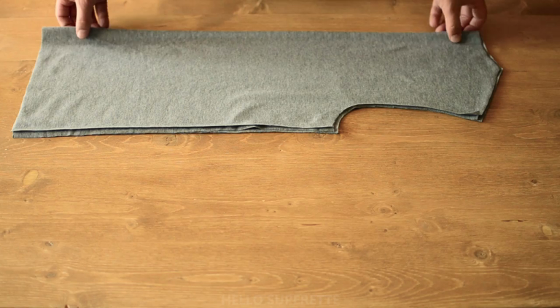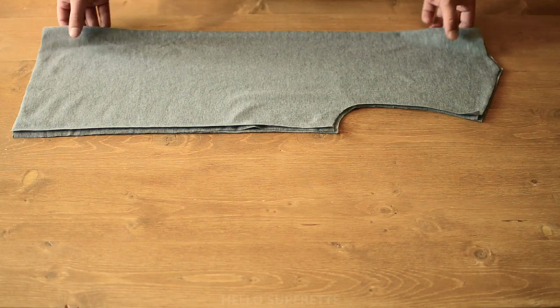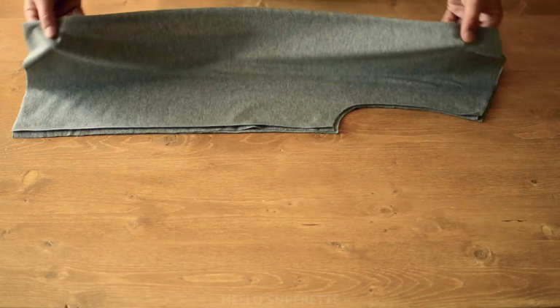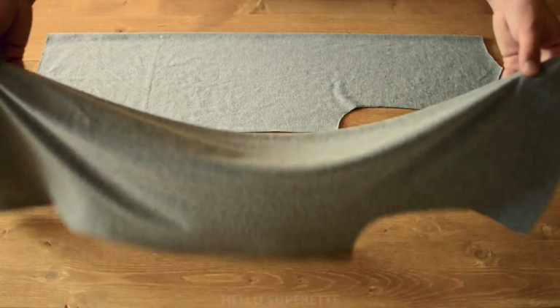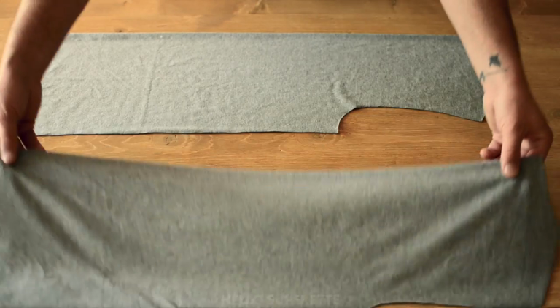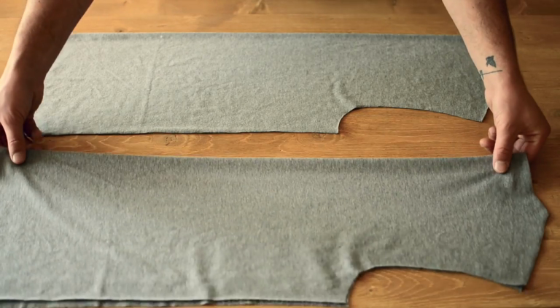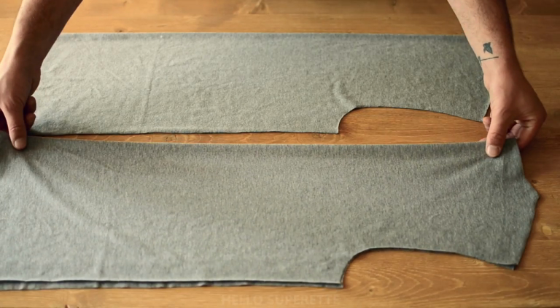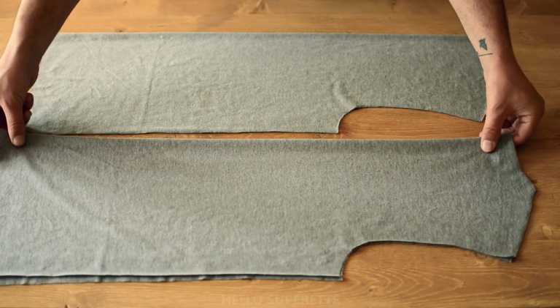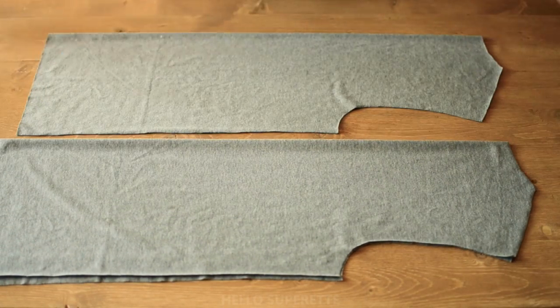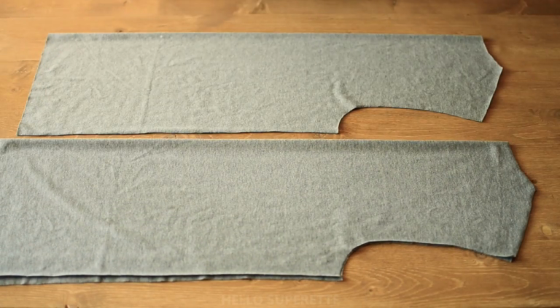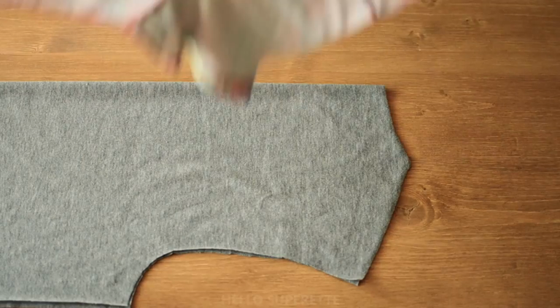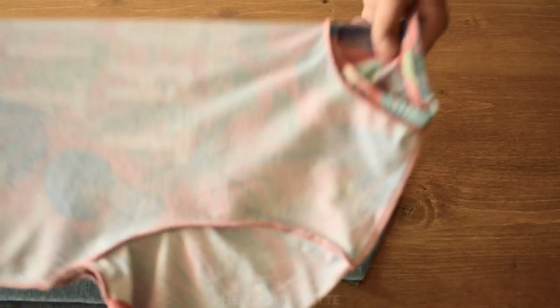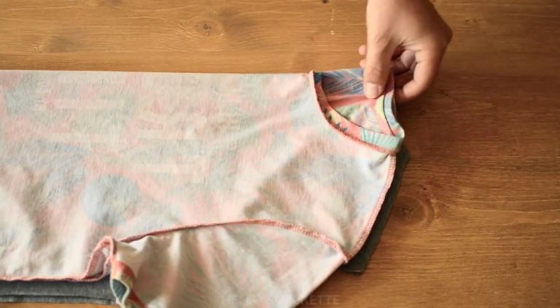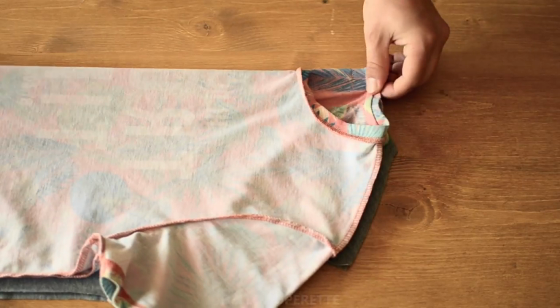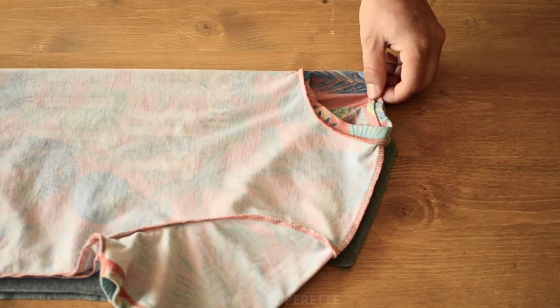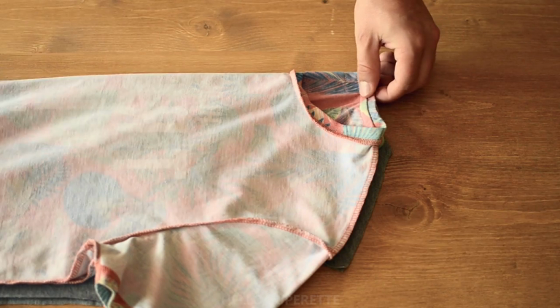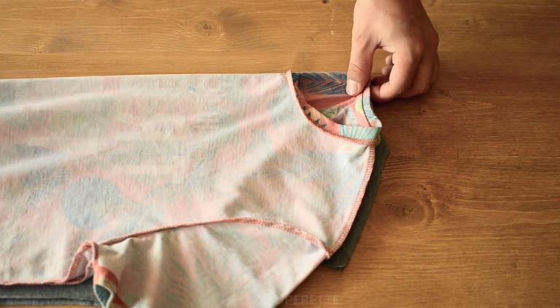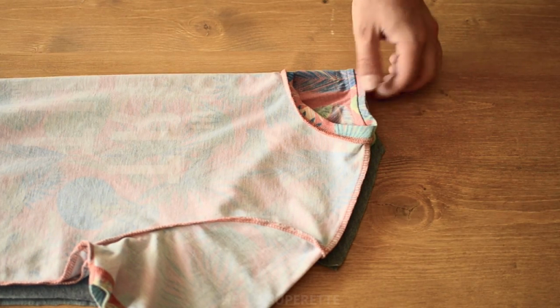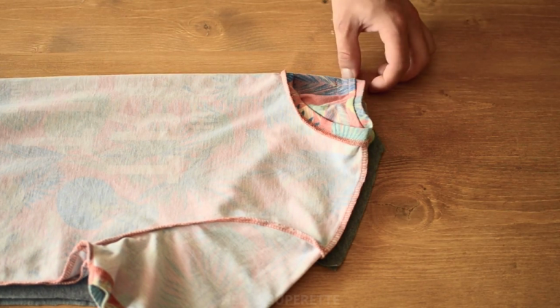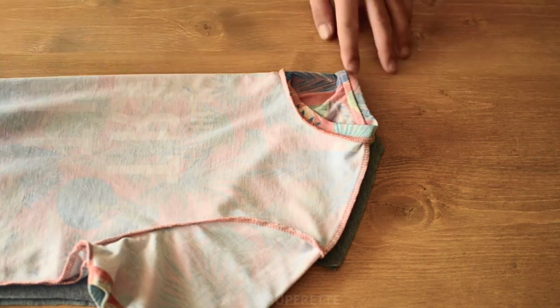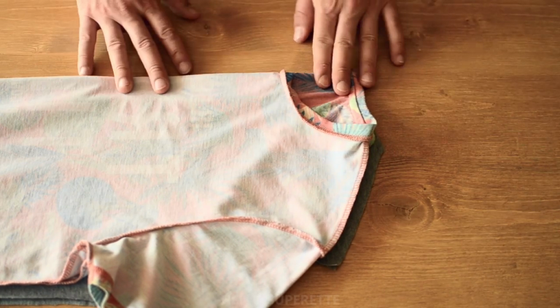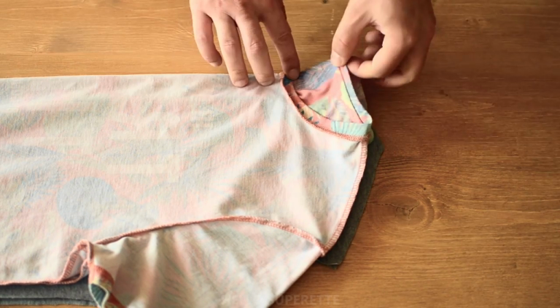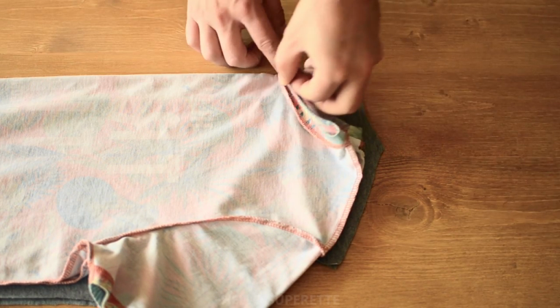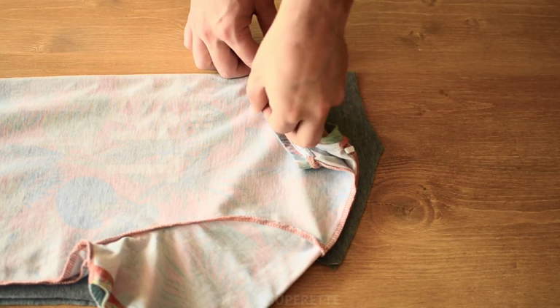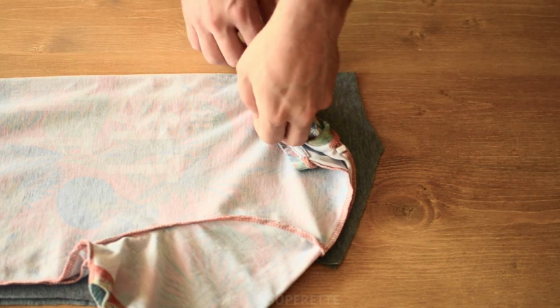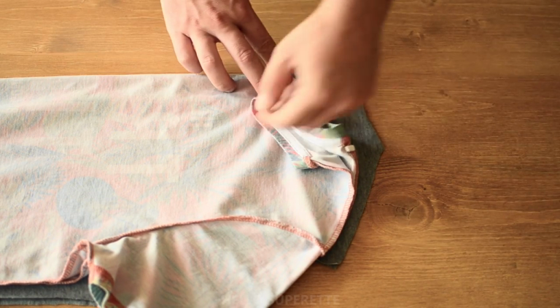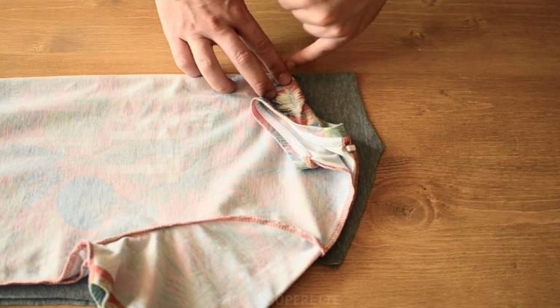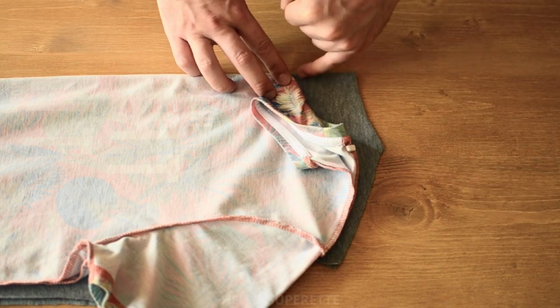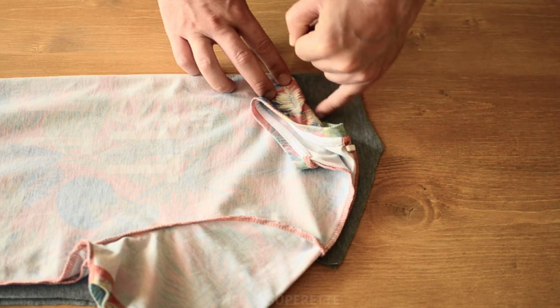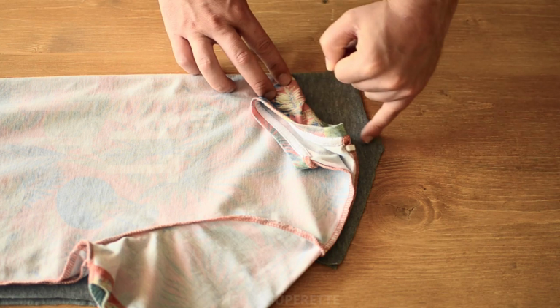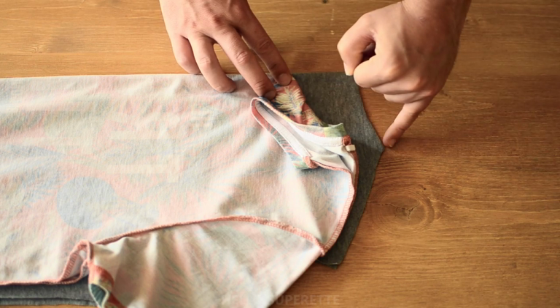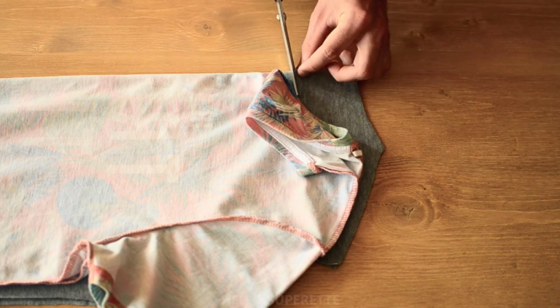Une fois que vous avez découpé votre dos, vous répétez l'opération et vous devriez vous retrouver avec 2 pièces identiques. Pour faire un devant, c'est pas compliqué. Vous repositionnez le t-shirt, vous repérez la profondeur du col et vous venez découper un arc de cercle.